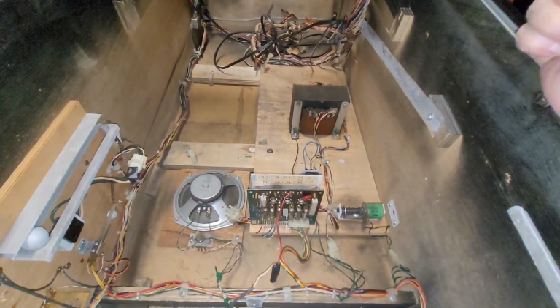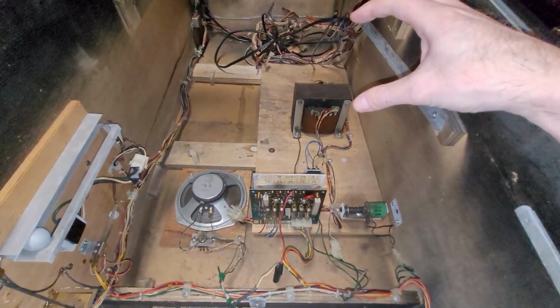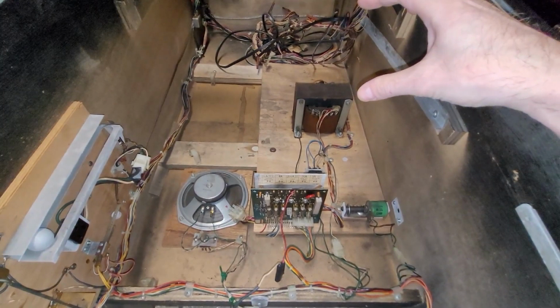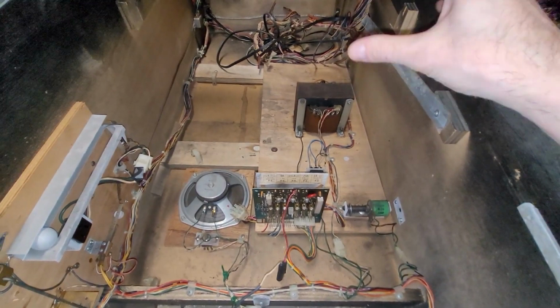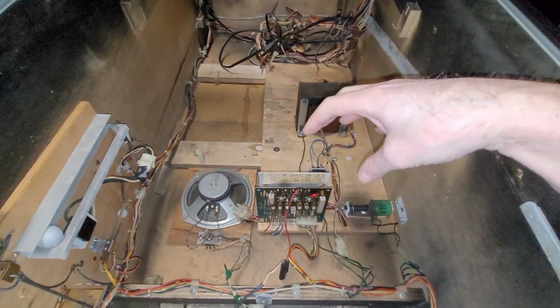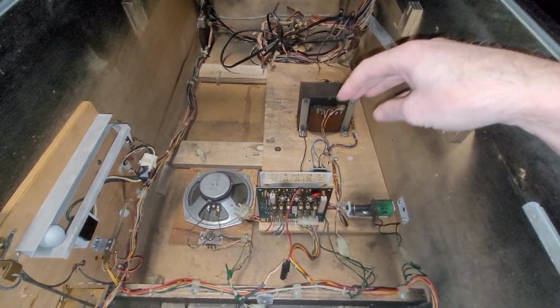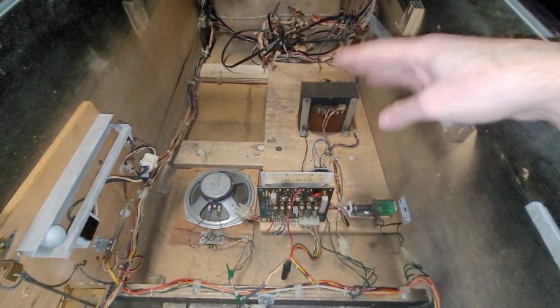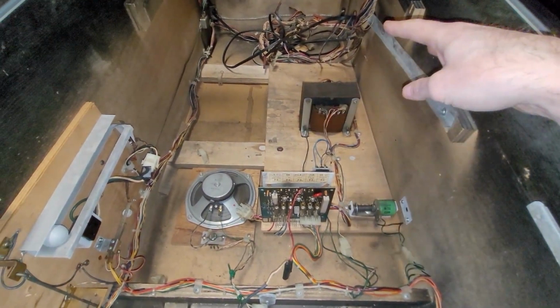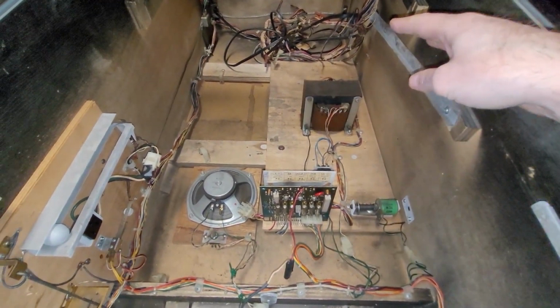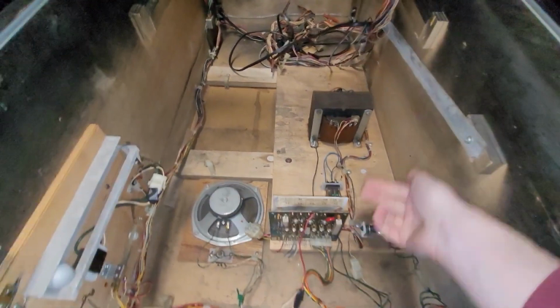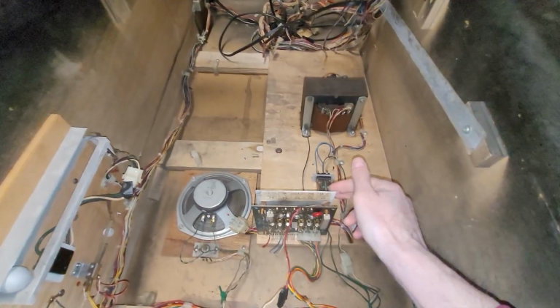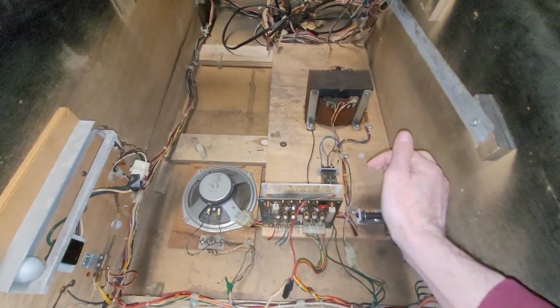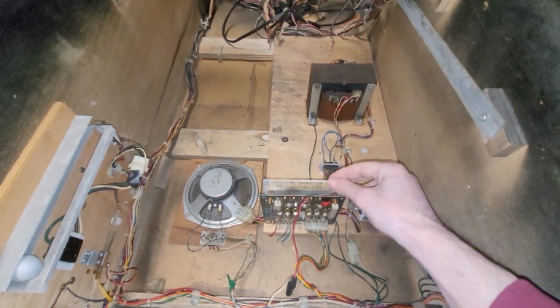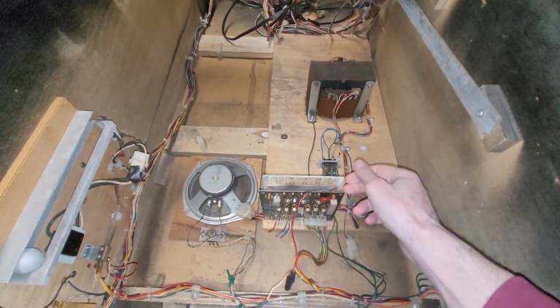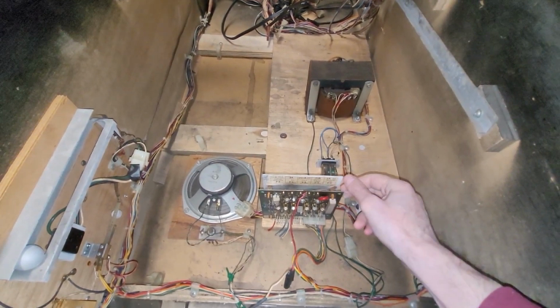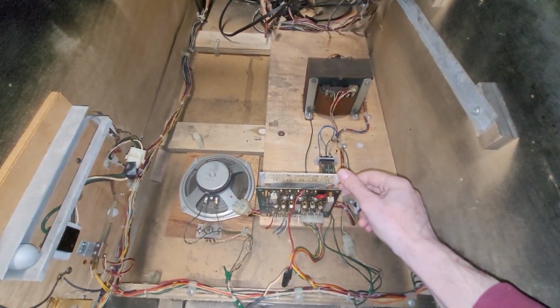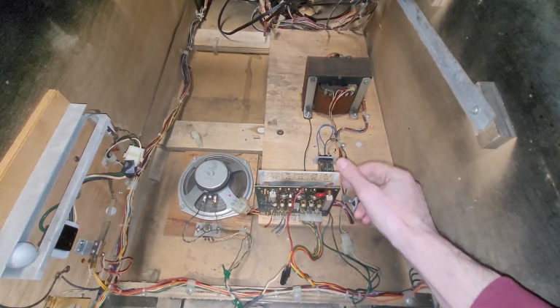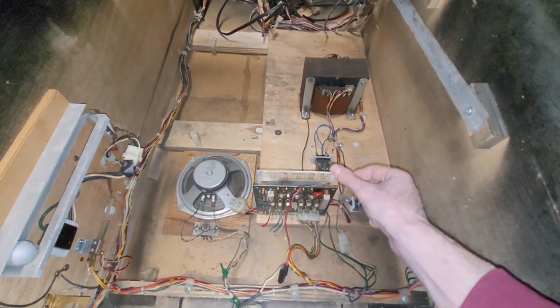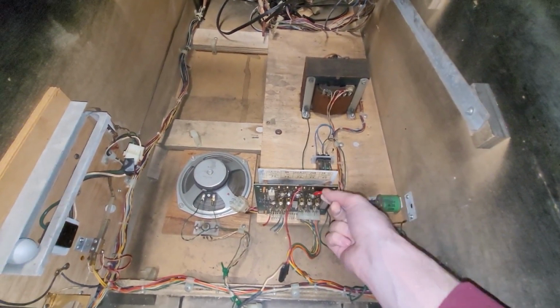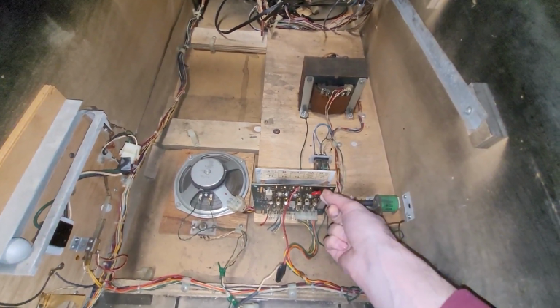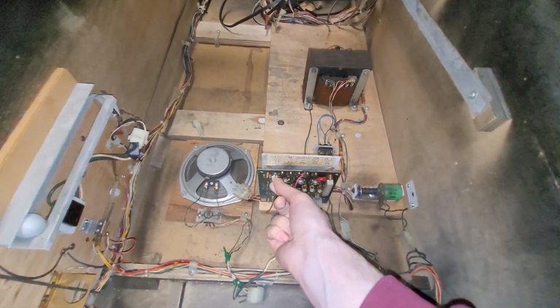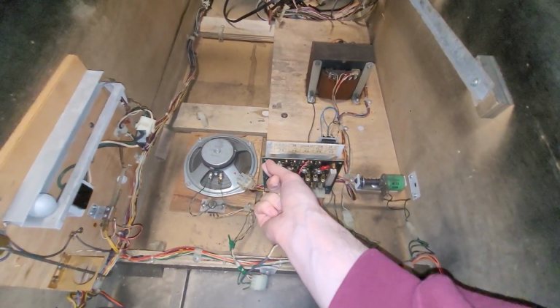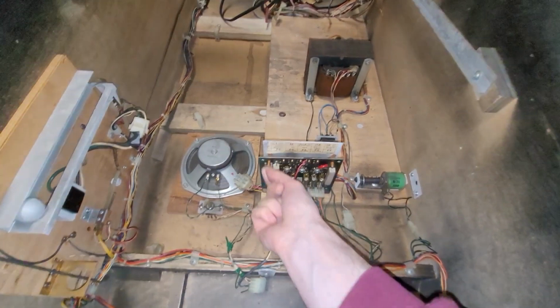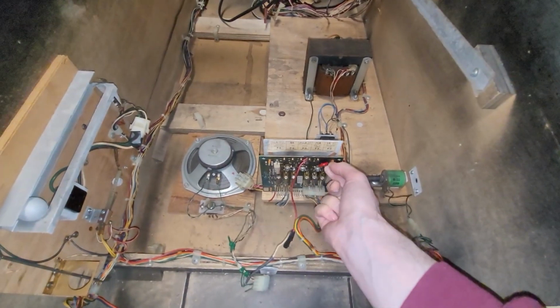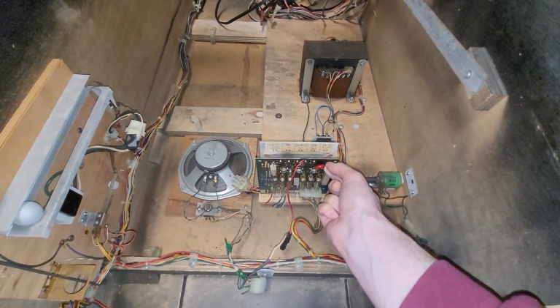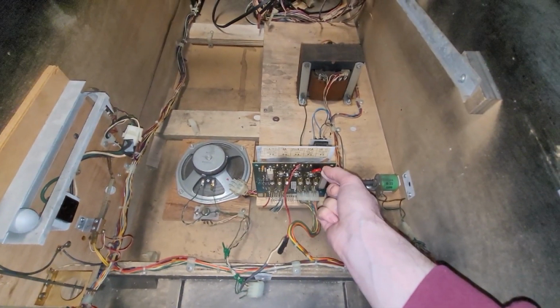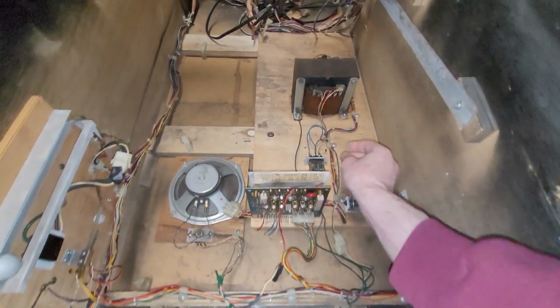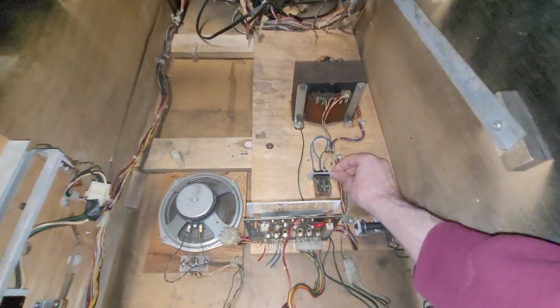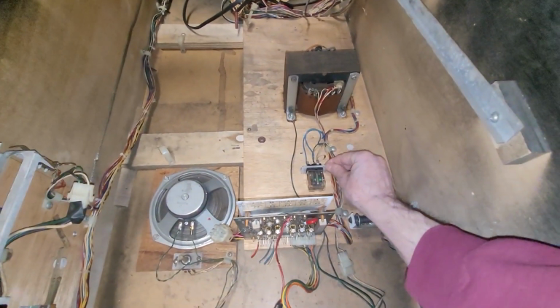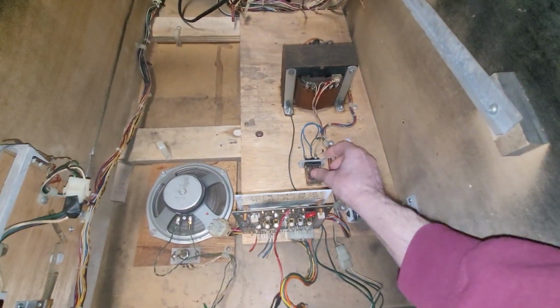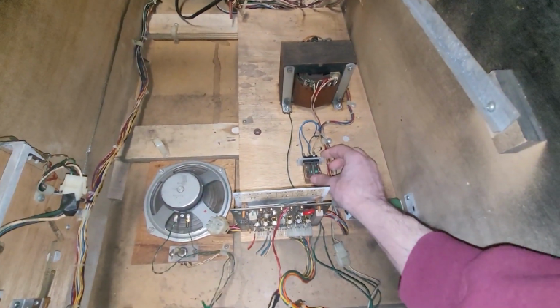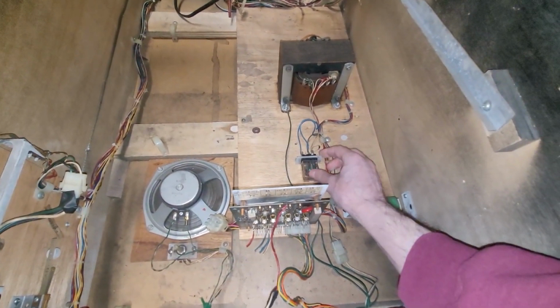I'm going to have to pull out the transformer, pull out the board, disconnect everything. This bracket might be able to stay — I'll just pop off the standoffs here. This GI relay...